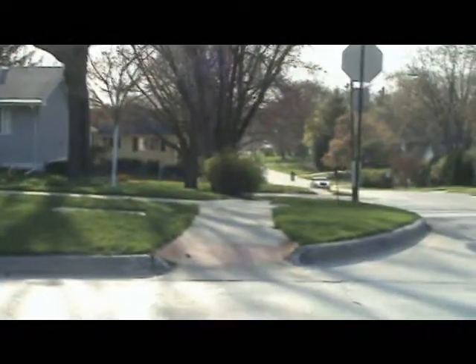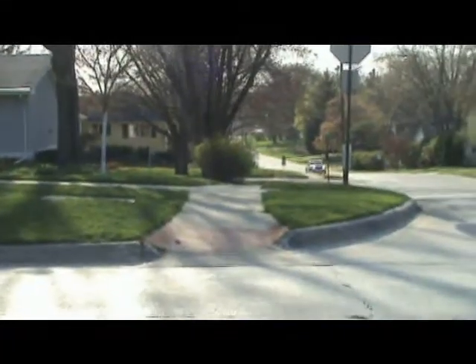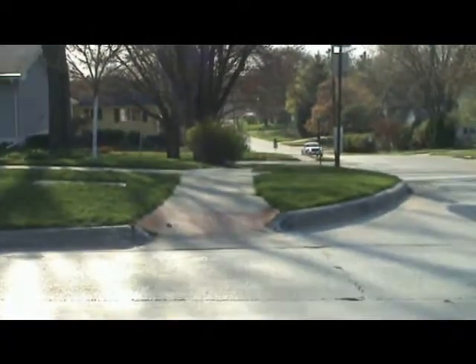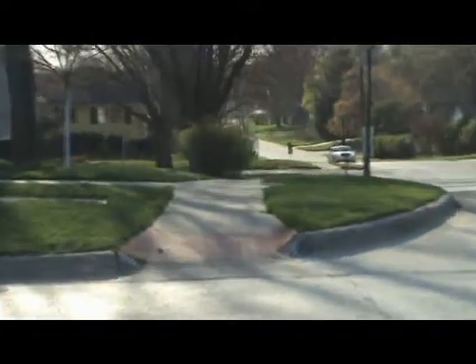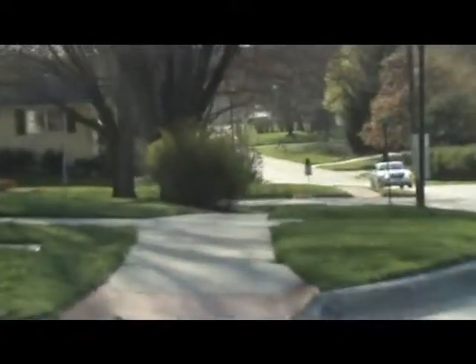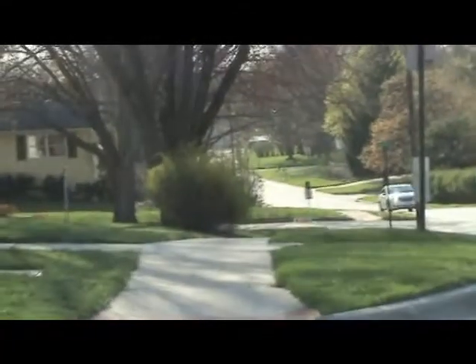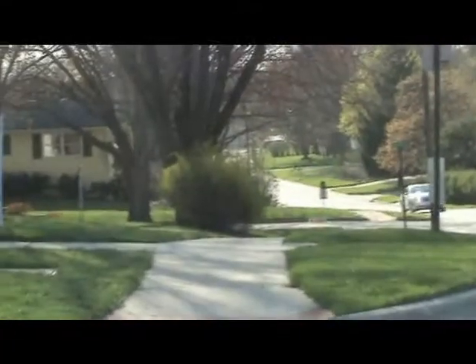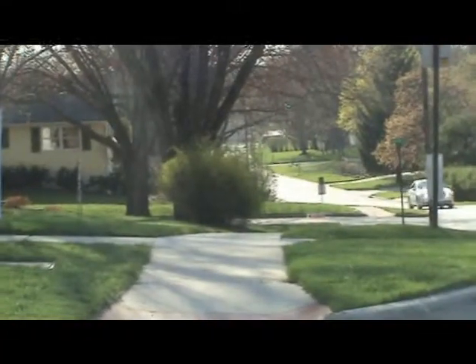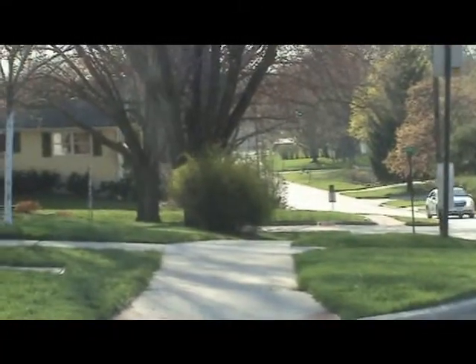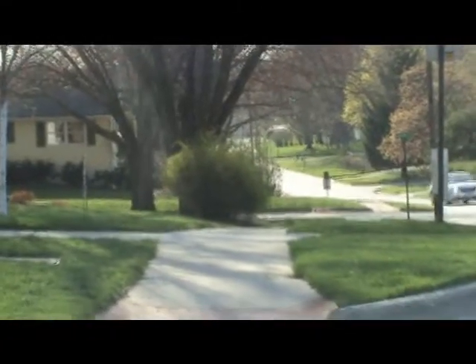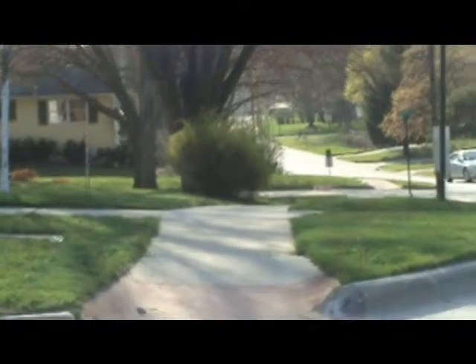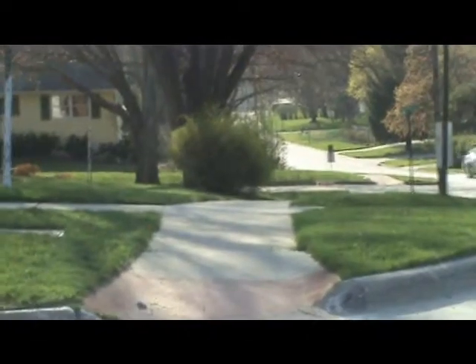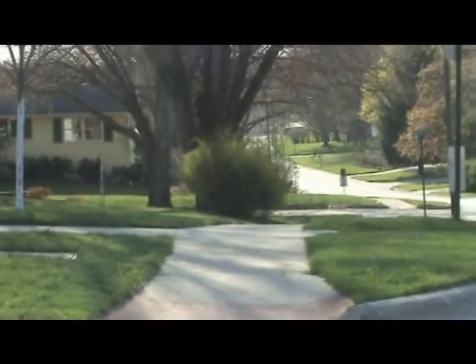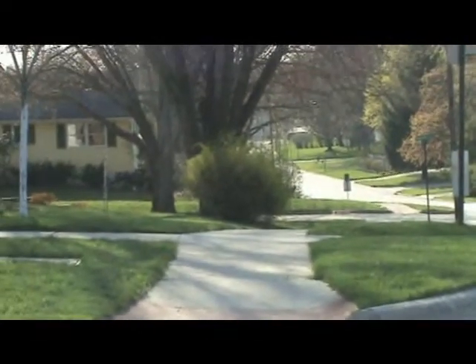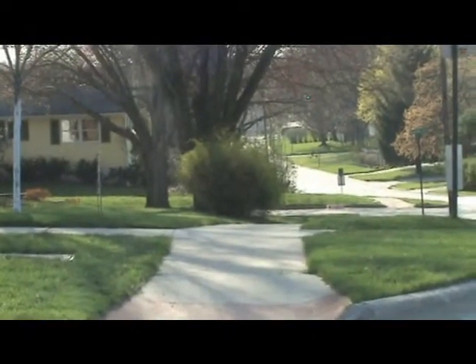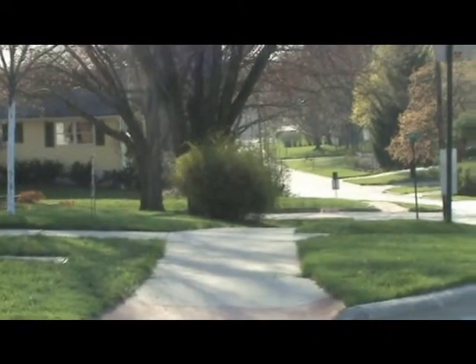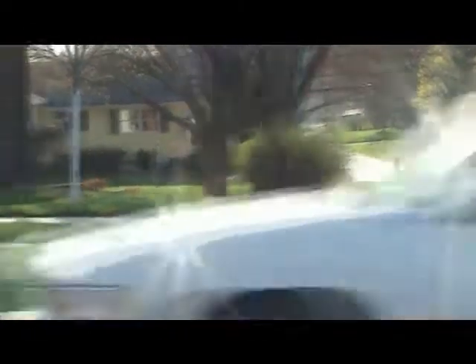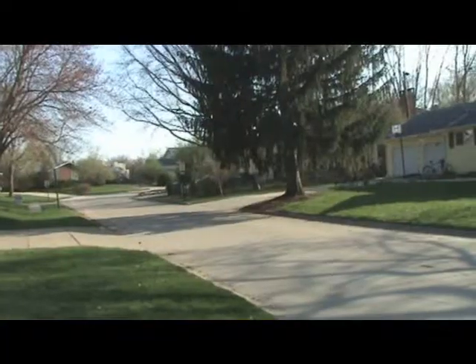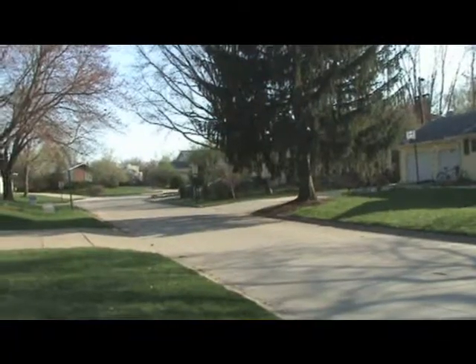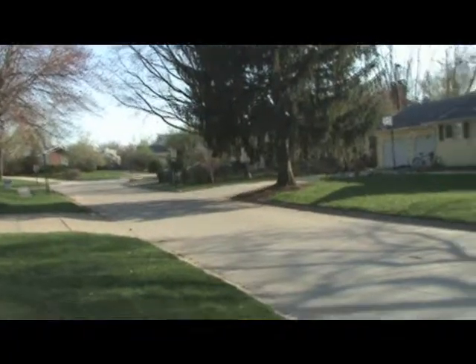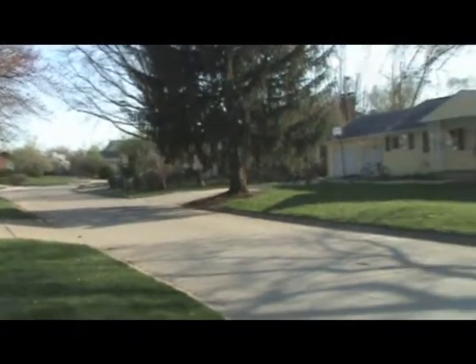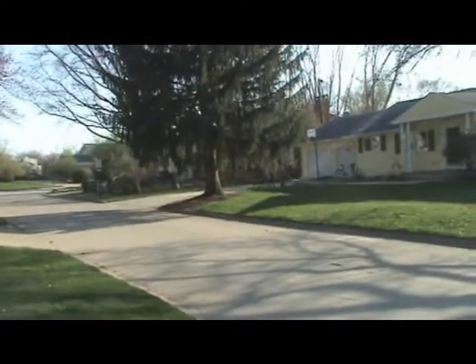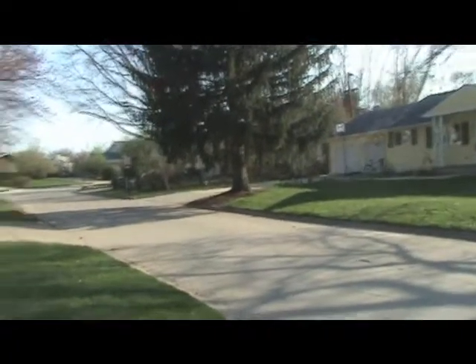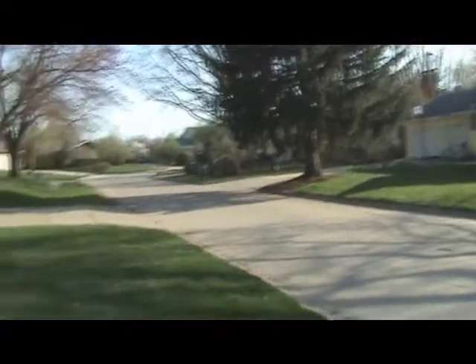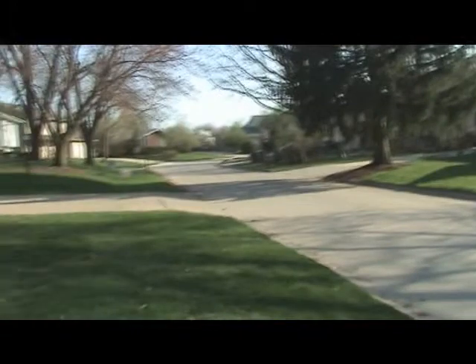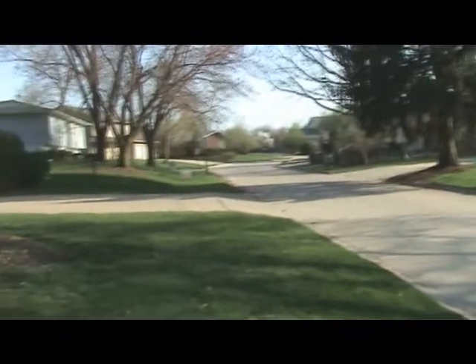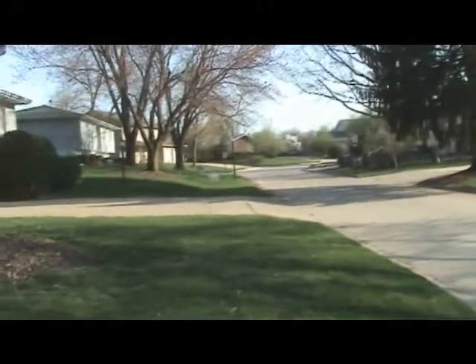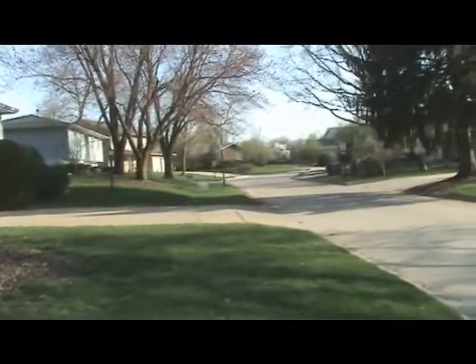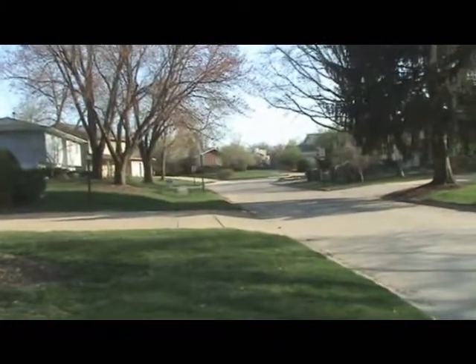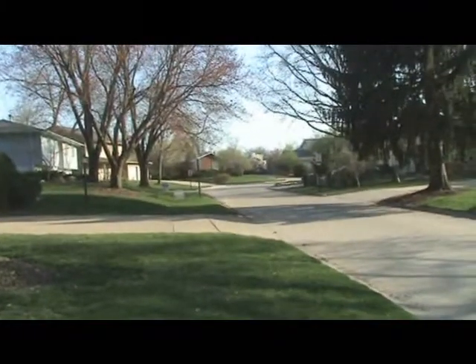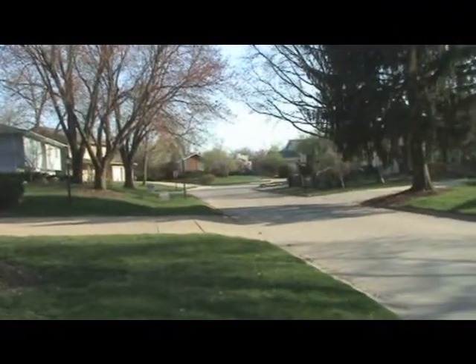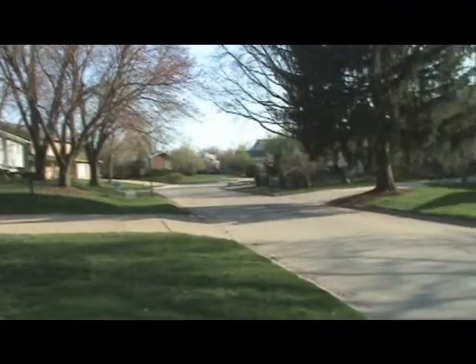Across Sunset and down at the bottom of the hill is Mahaska Court. Here's the view from the bottom of the sidewalk — this is the entrance into the little court neighborhood.